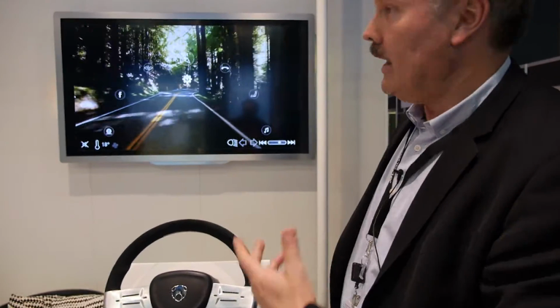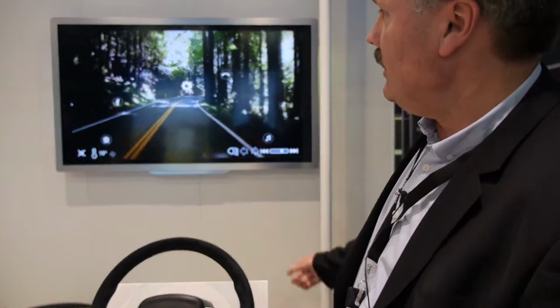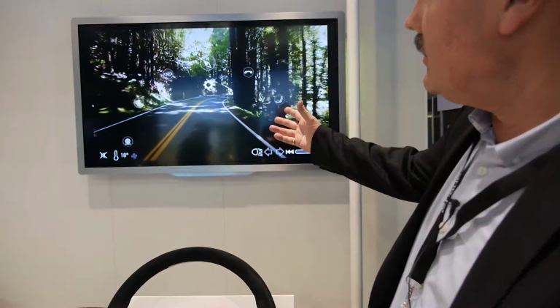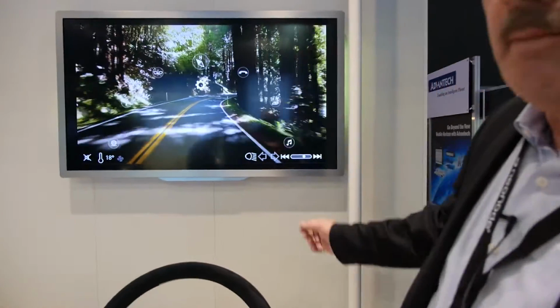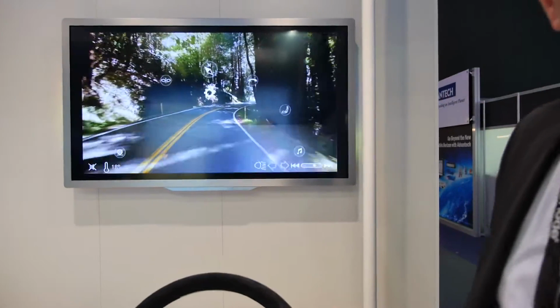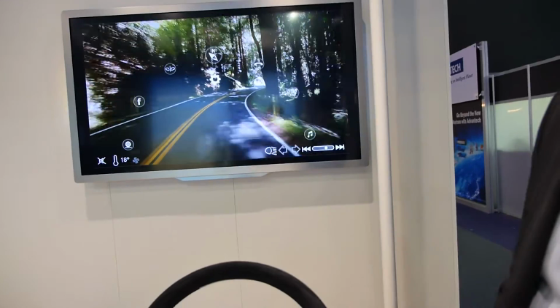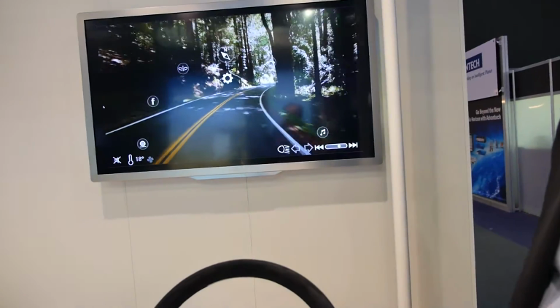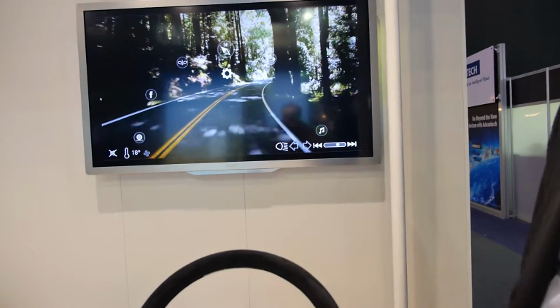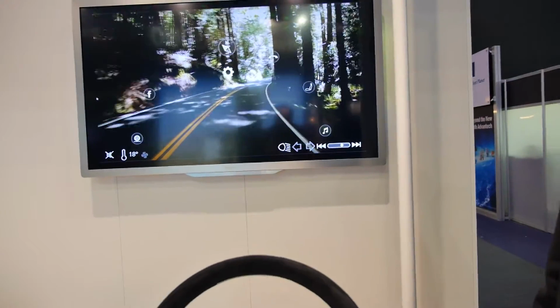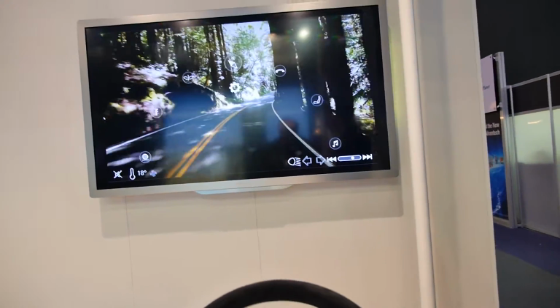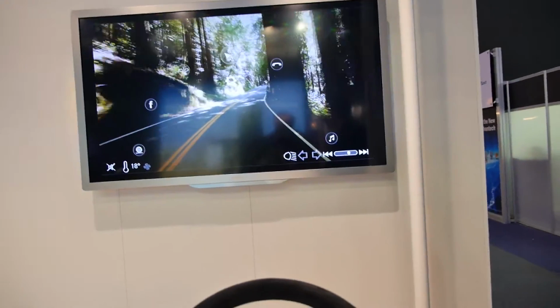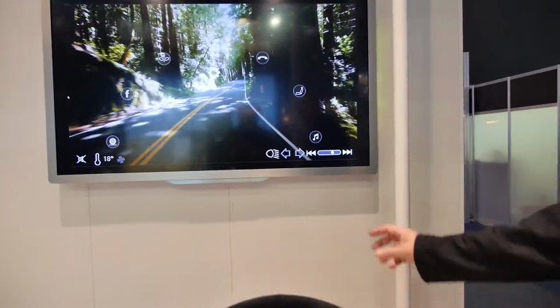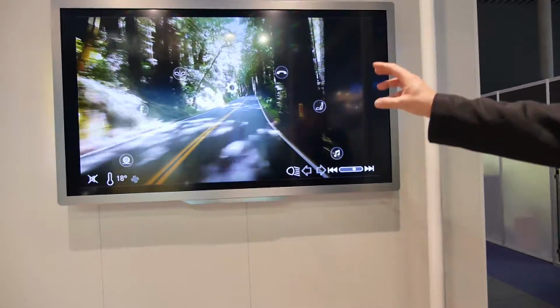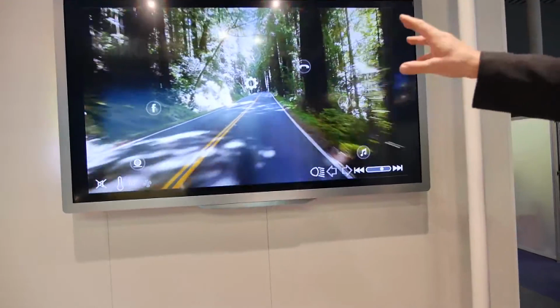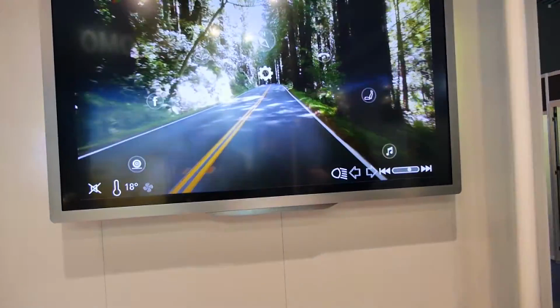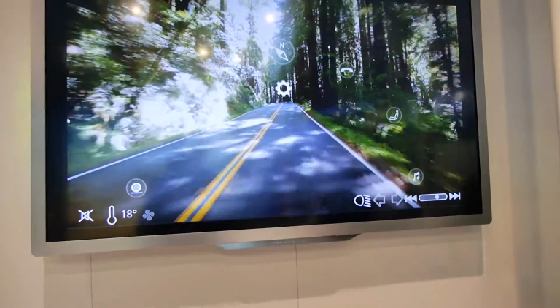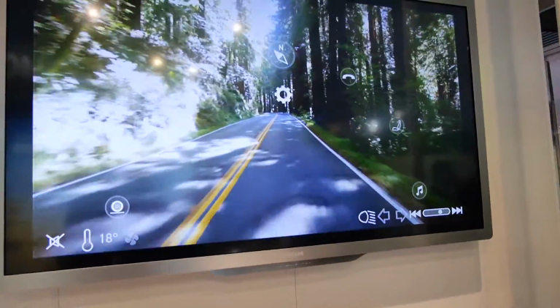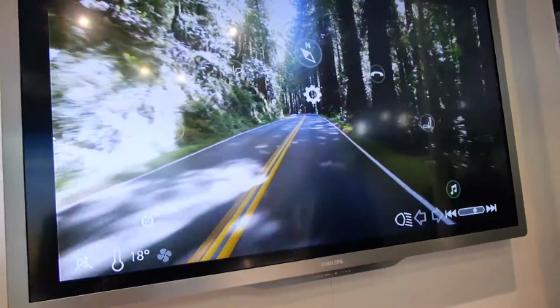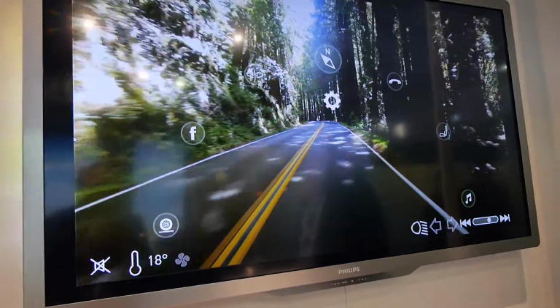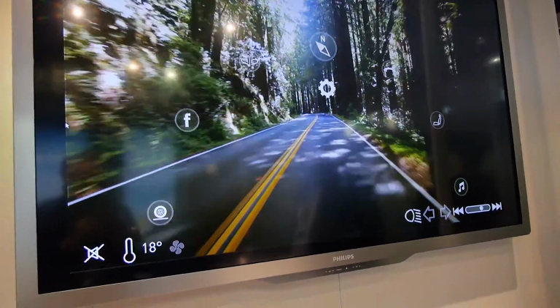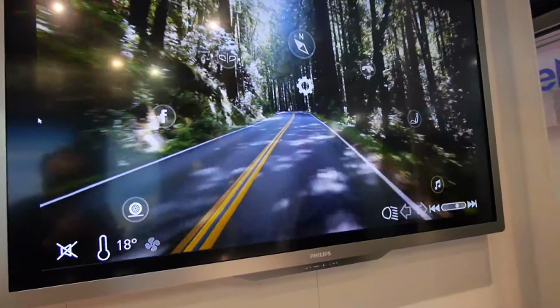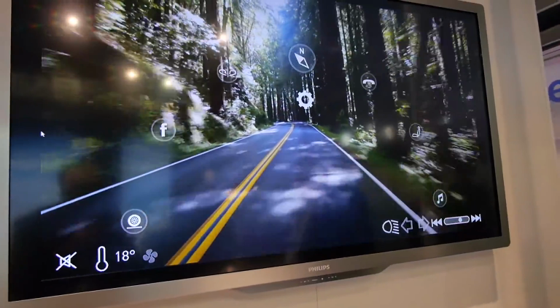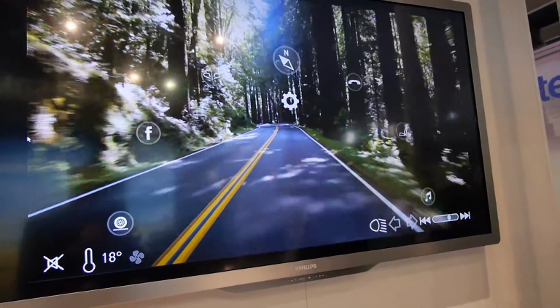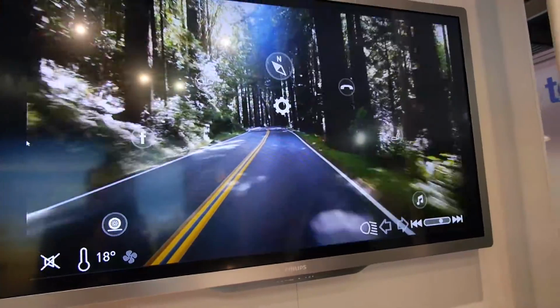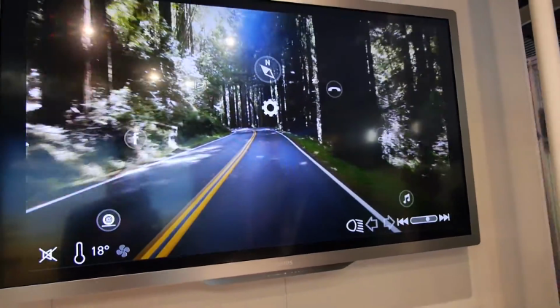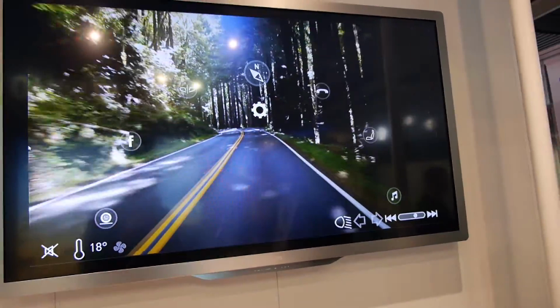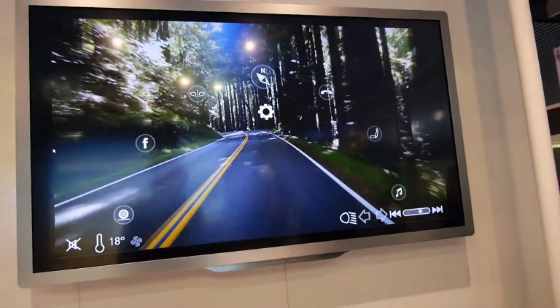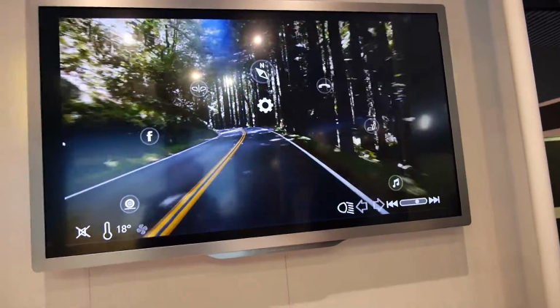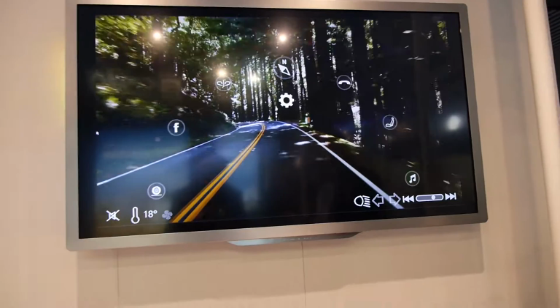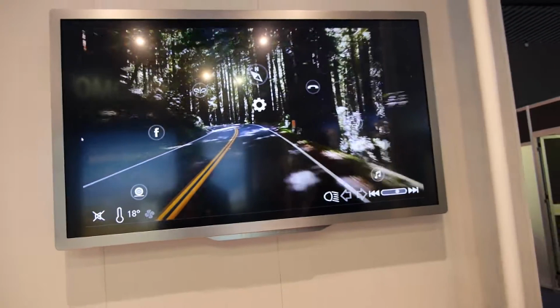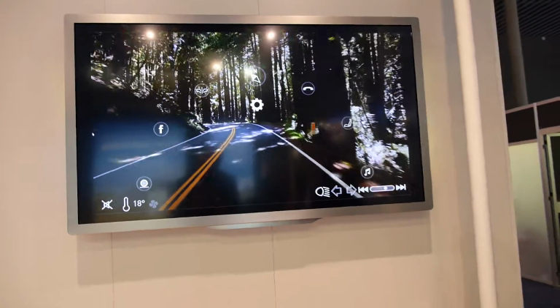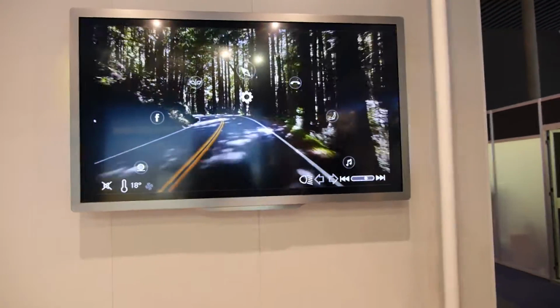As you see, this HMI is designed to be minimal cognitive load, meaning the actual function that you want to use comes into focus in your eyes. Of course, this steering wheel can do so much more.